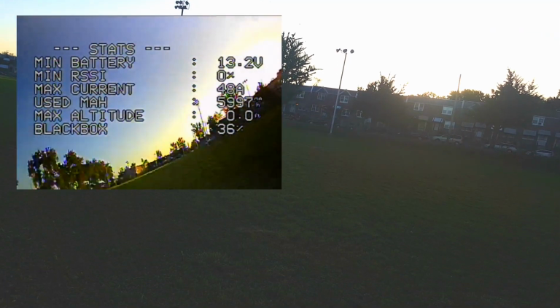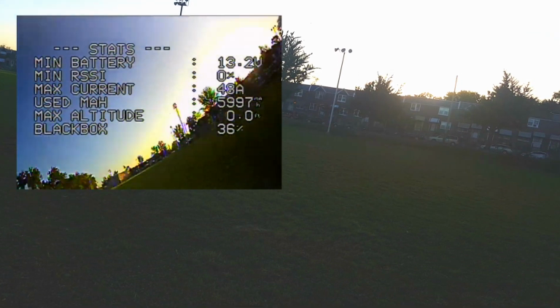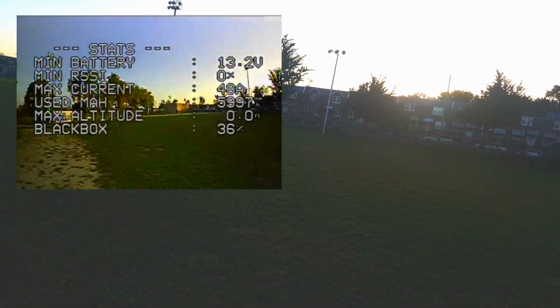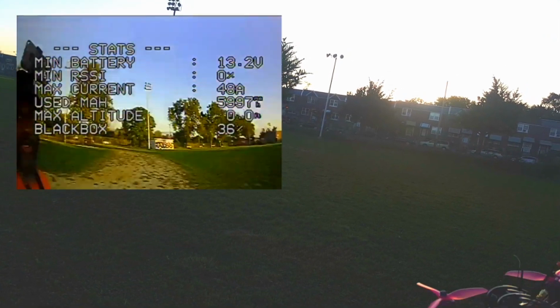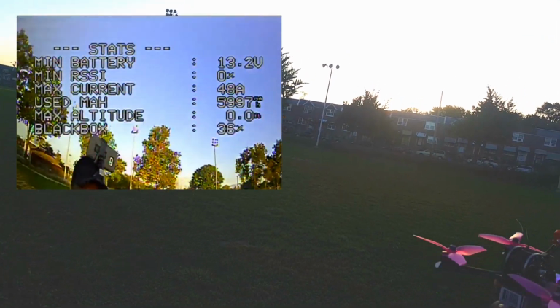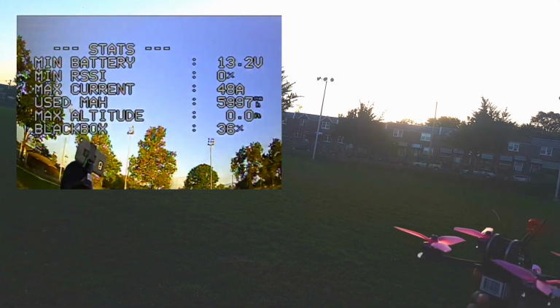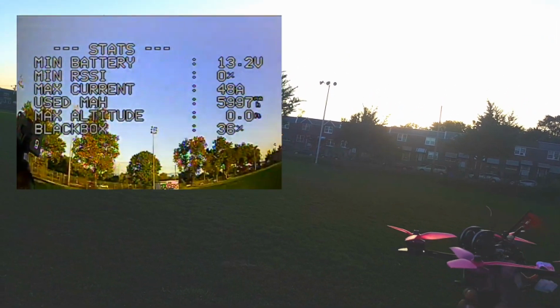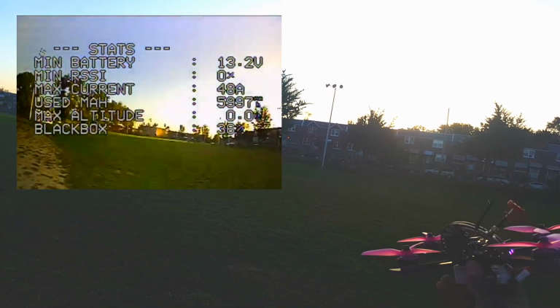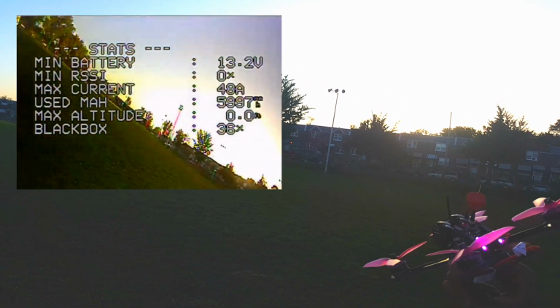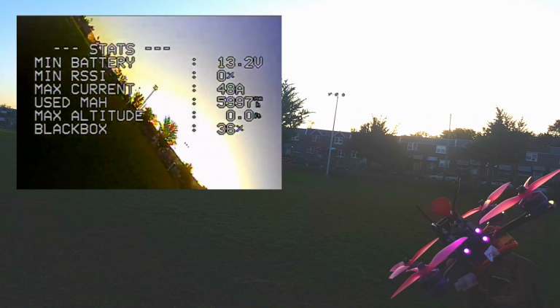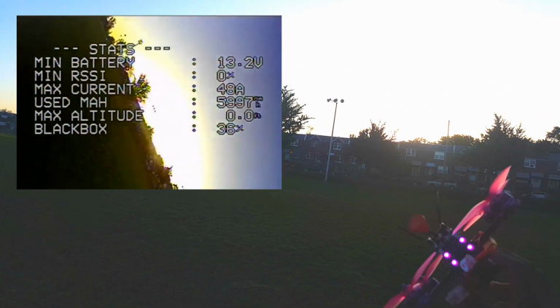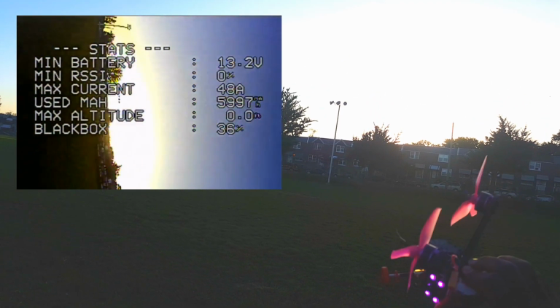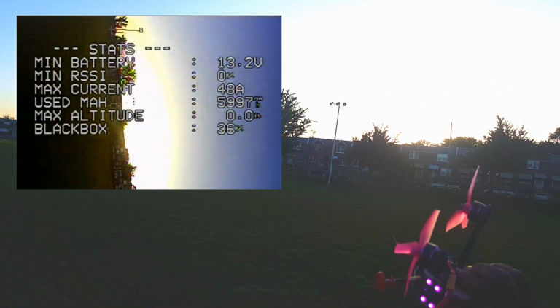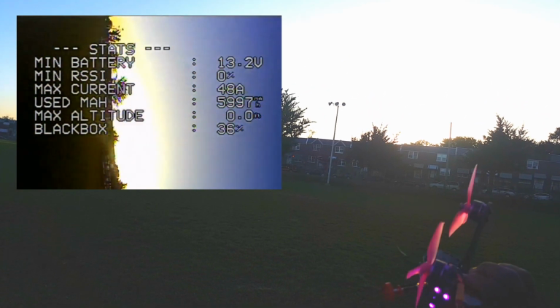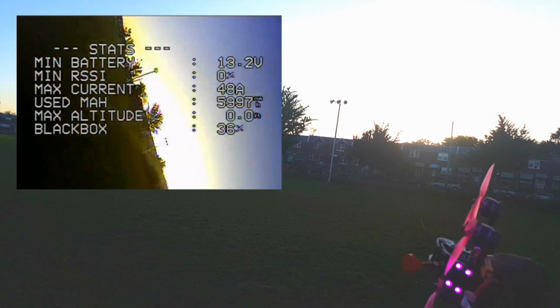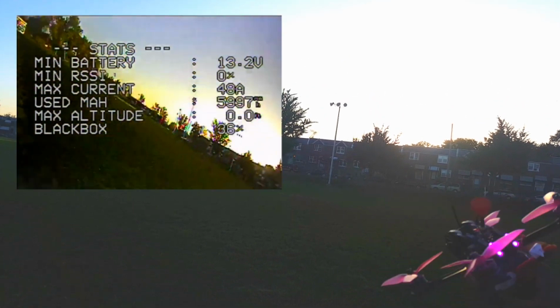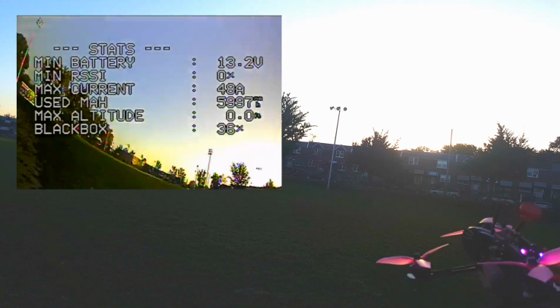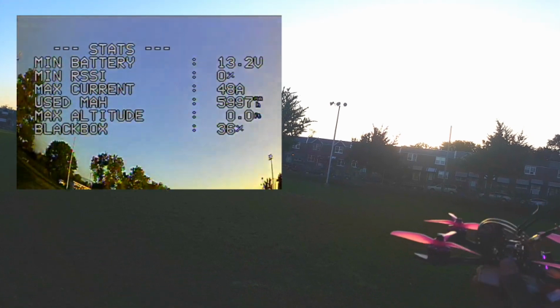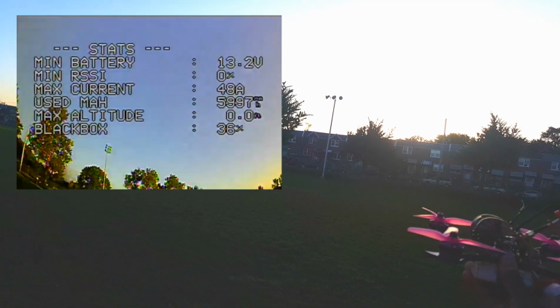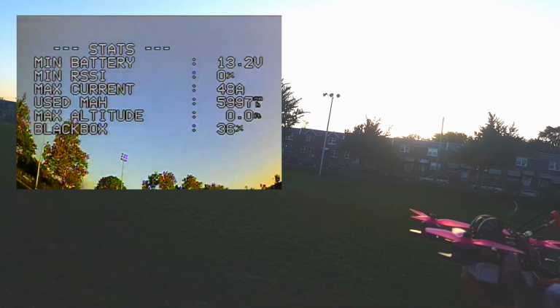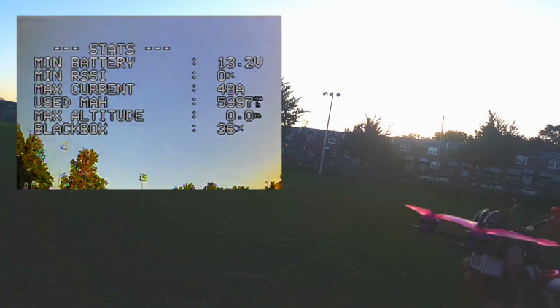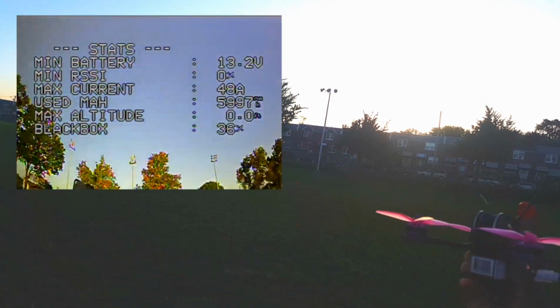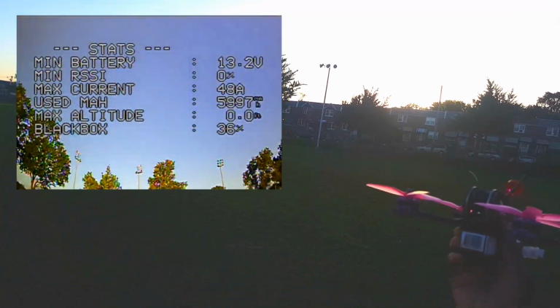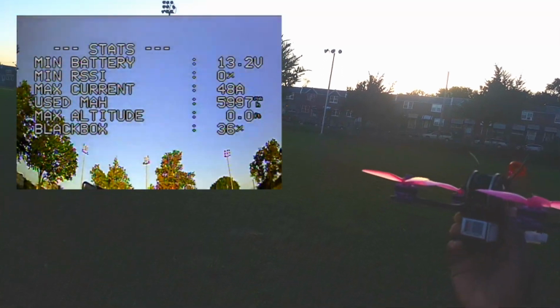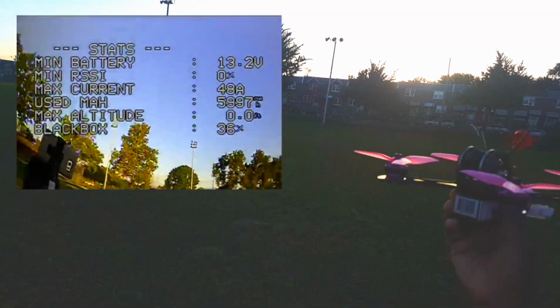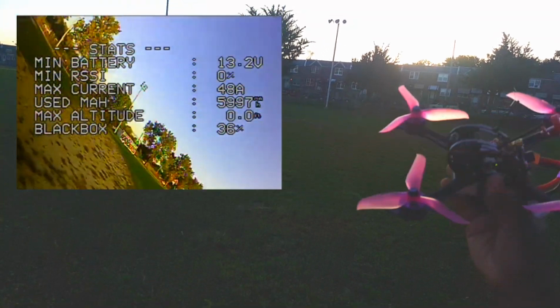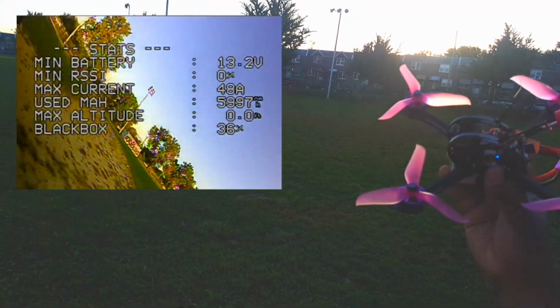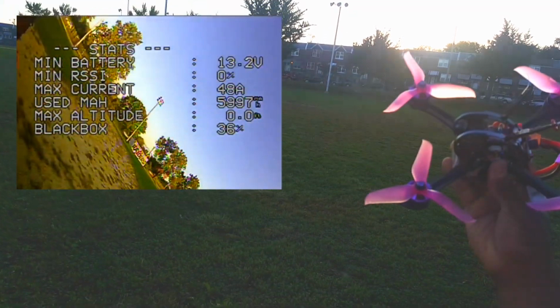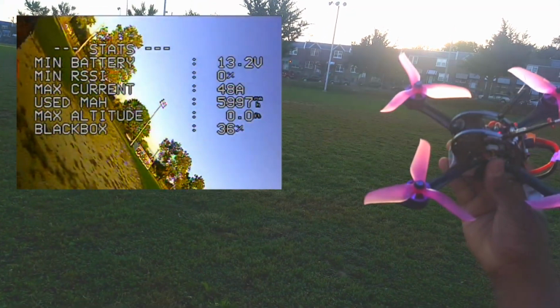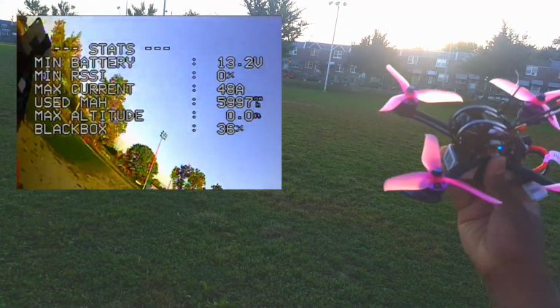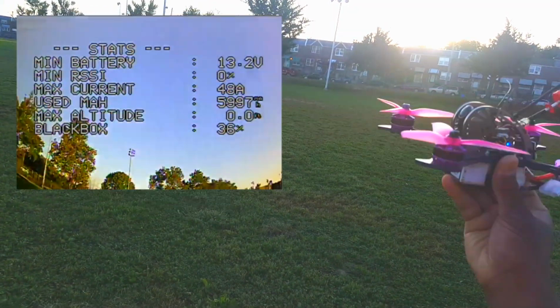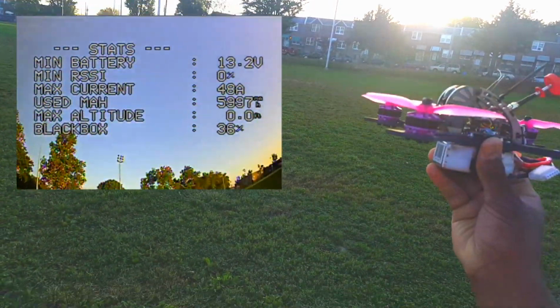So that's it — a quick line of flight demo of the Furrybee X215. Thanks for watching.